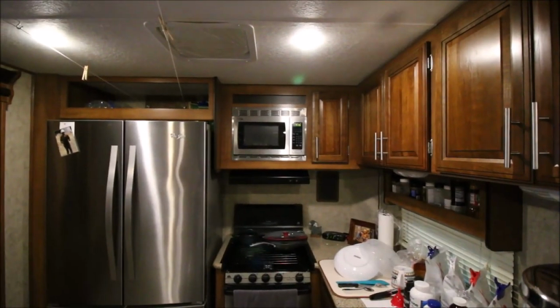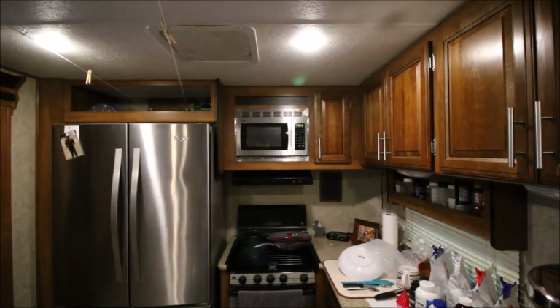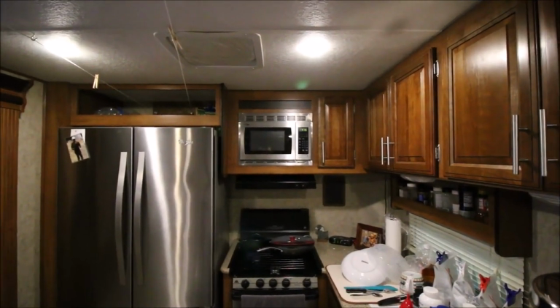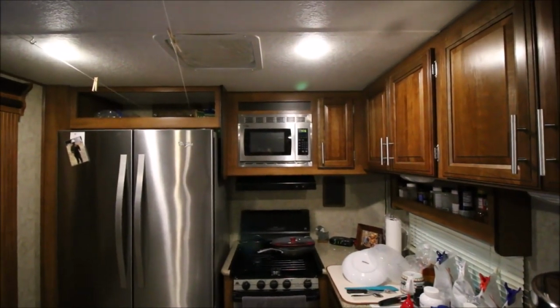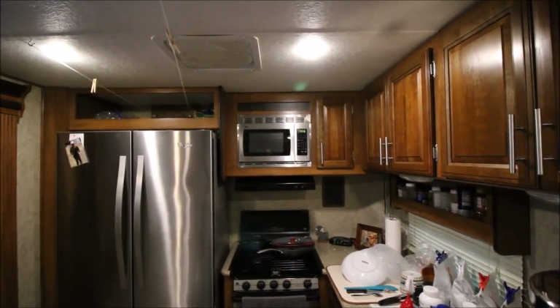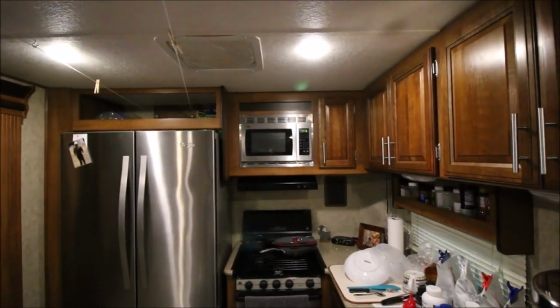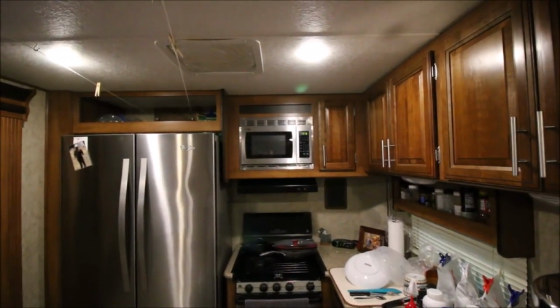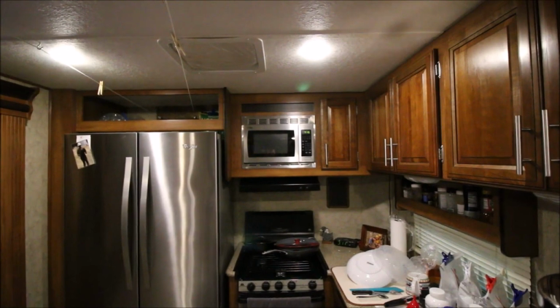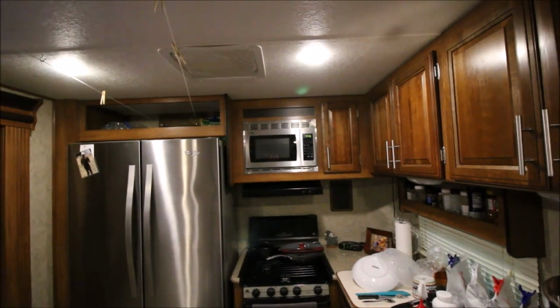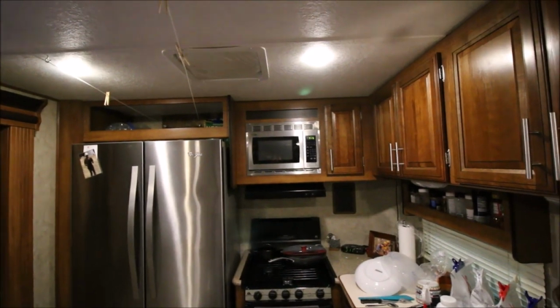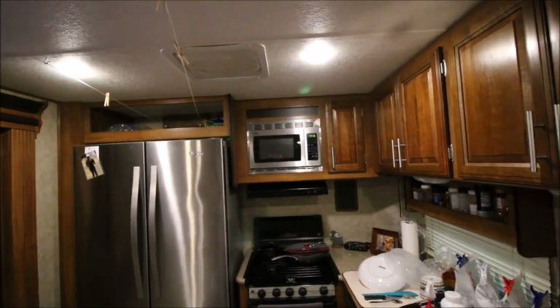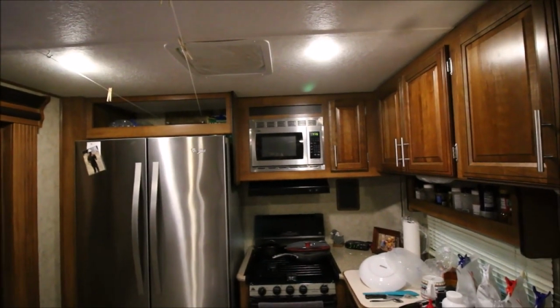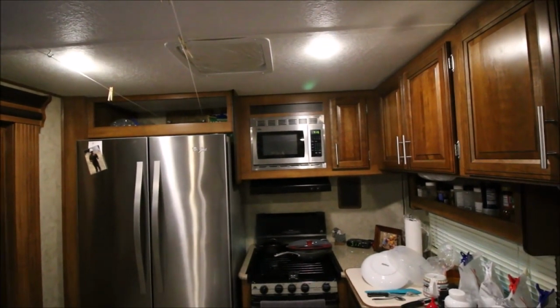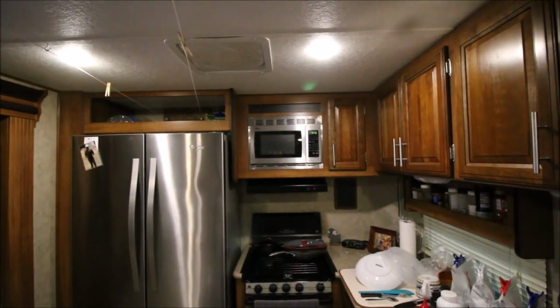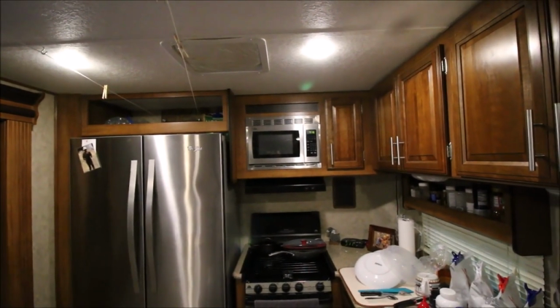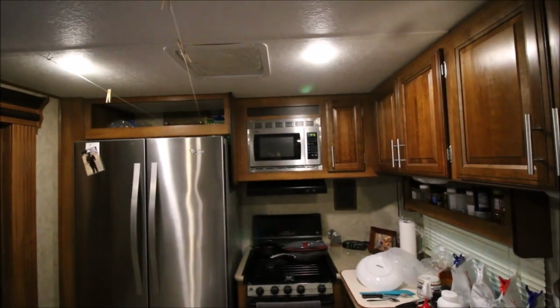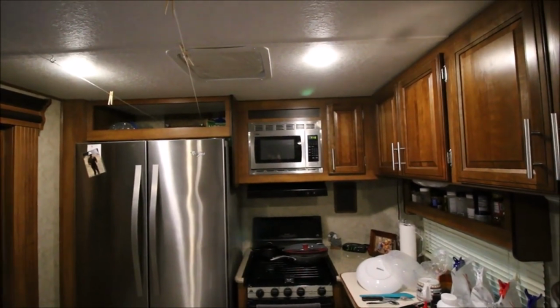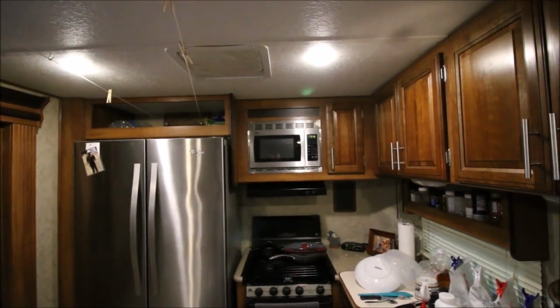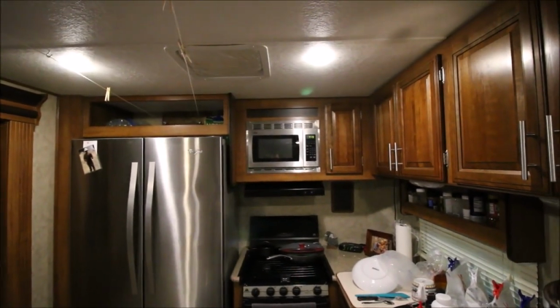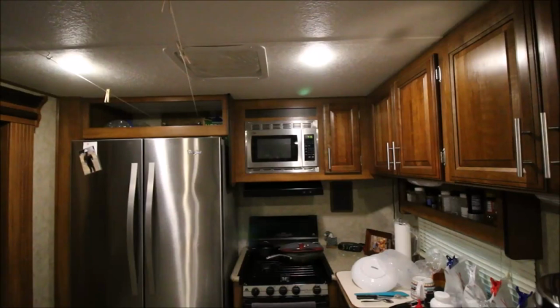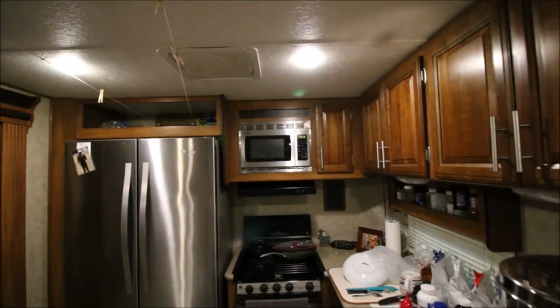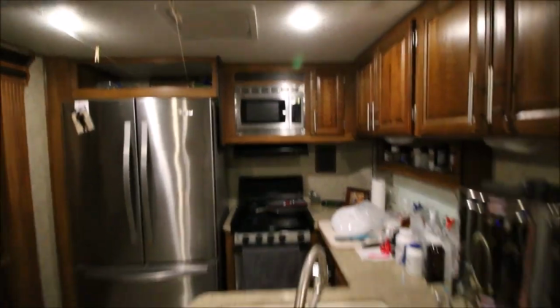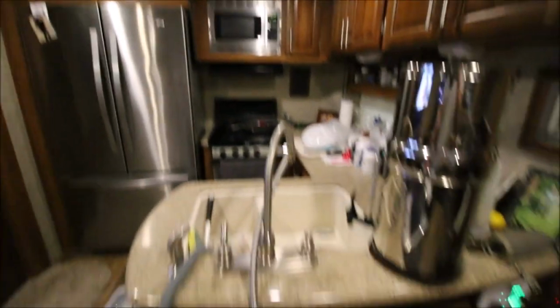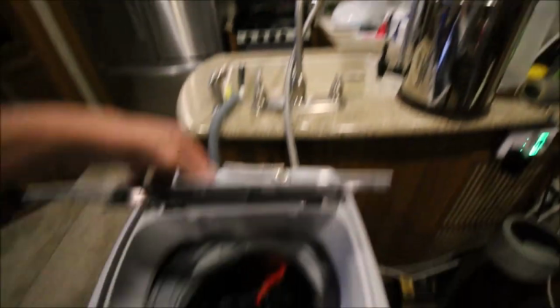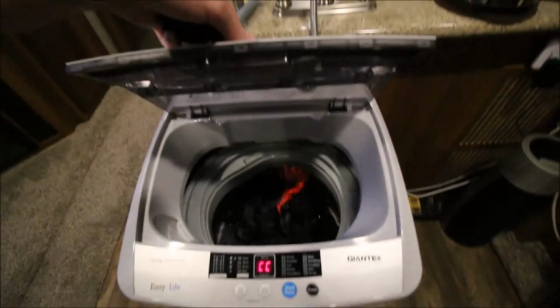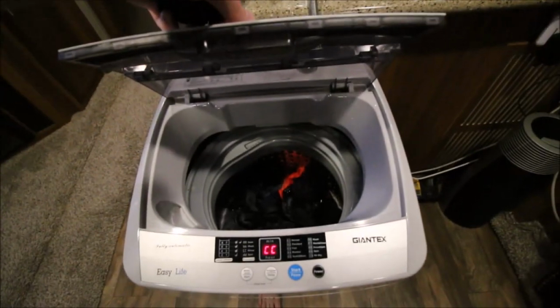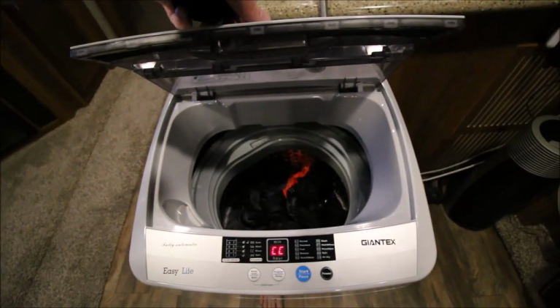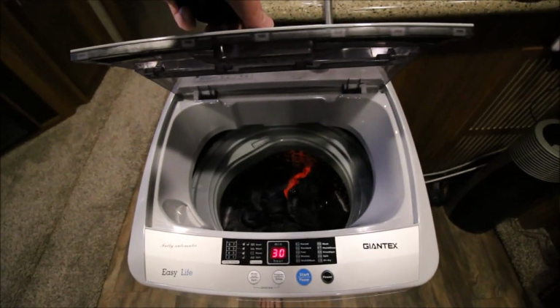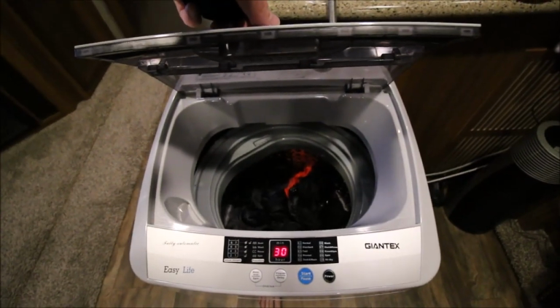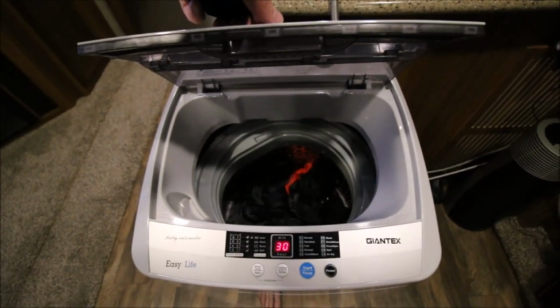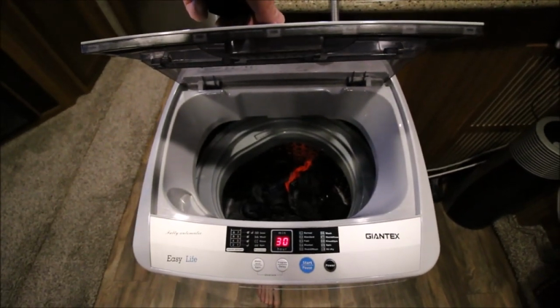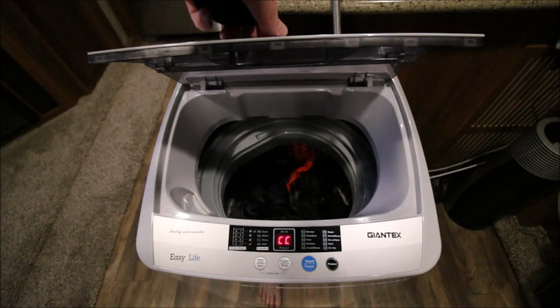I get a lot of questions from you guys on the other videos about cycles and how long cycles take. So it's now 7 o'clock p.m. and the wash water is draining out.